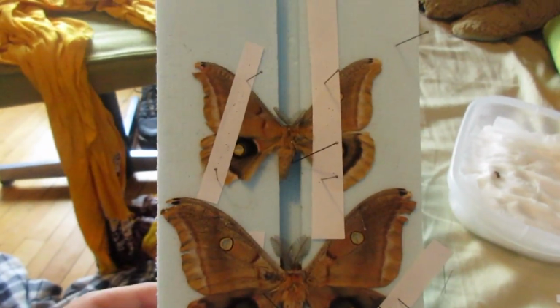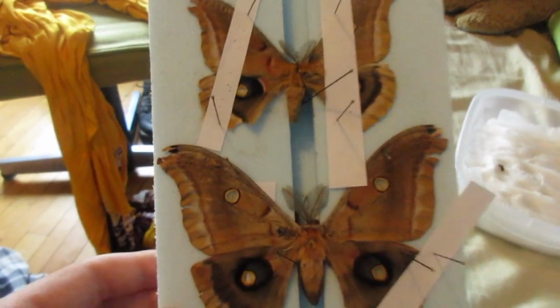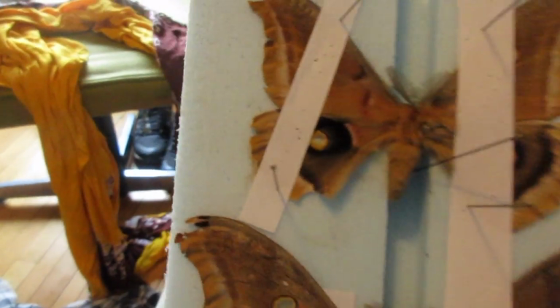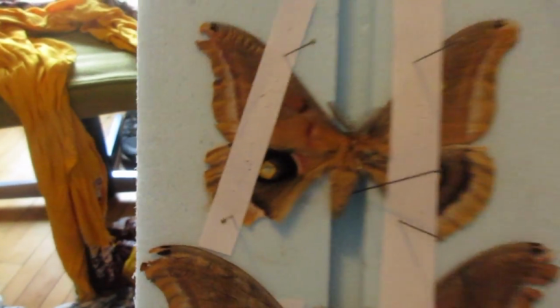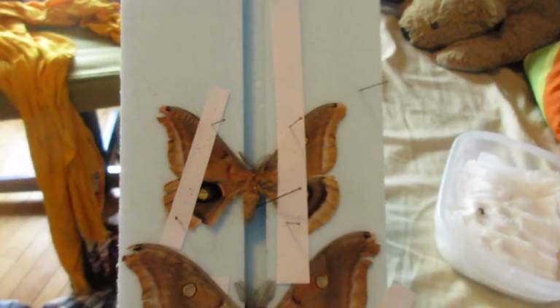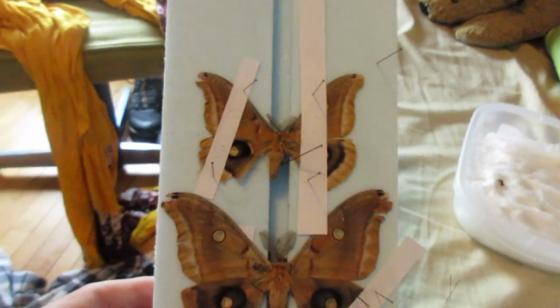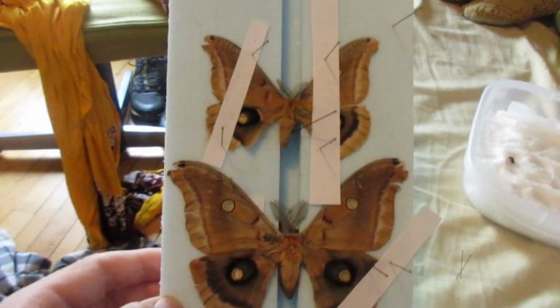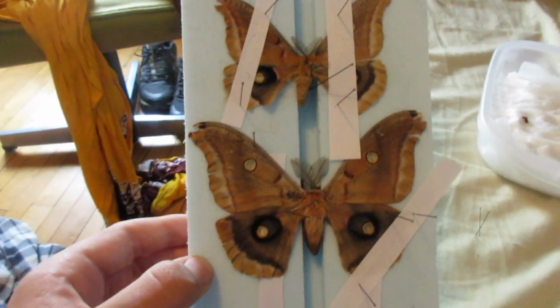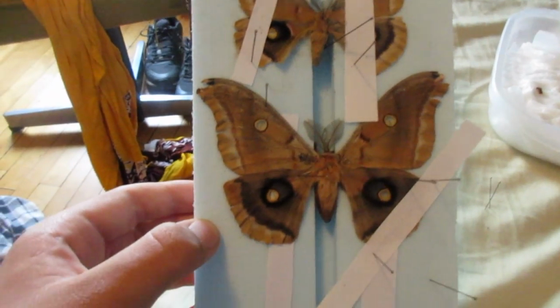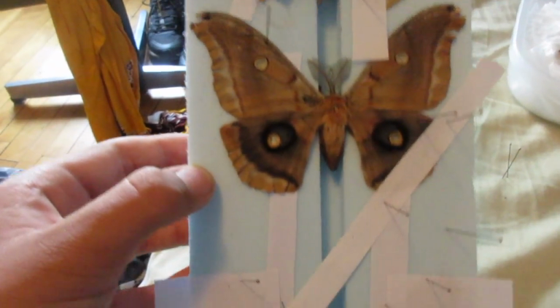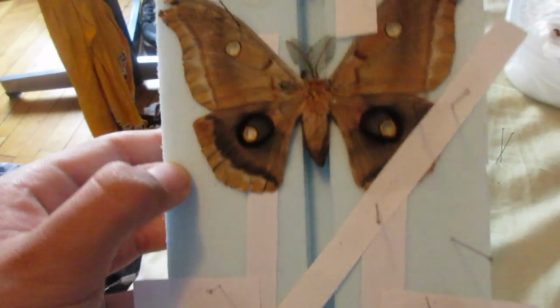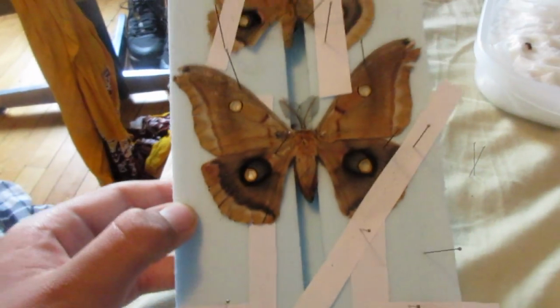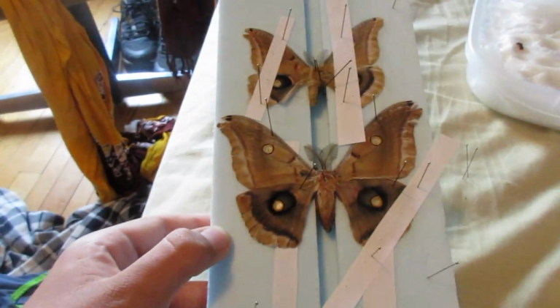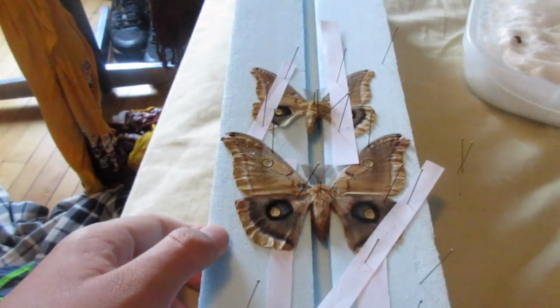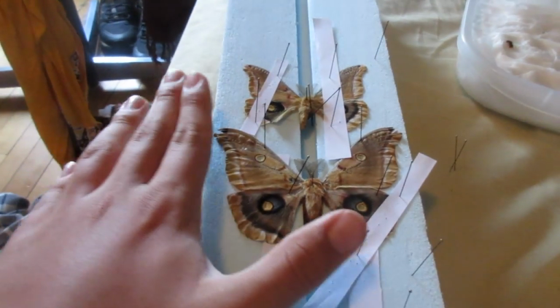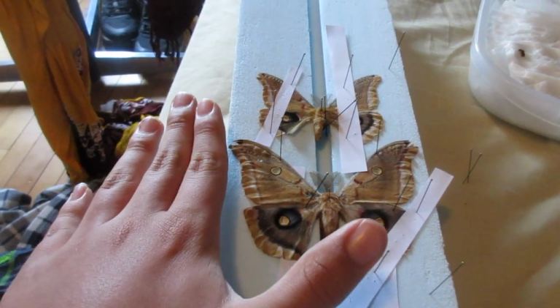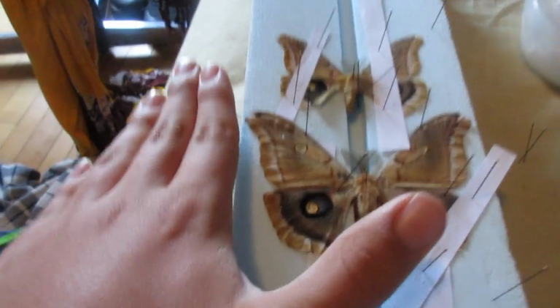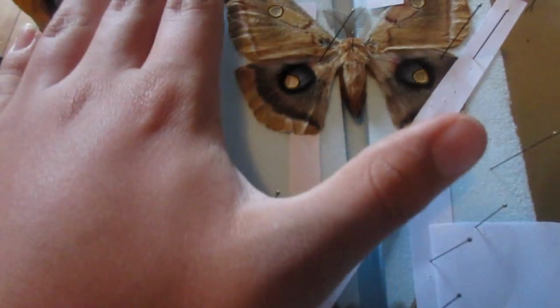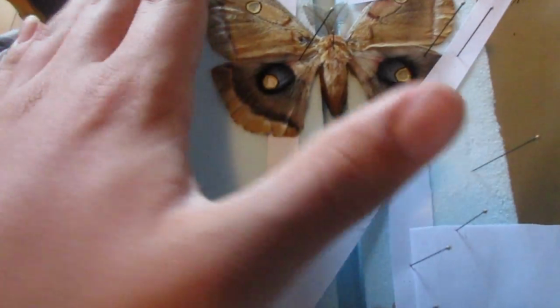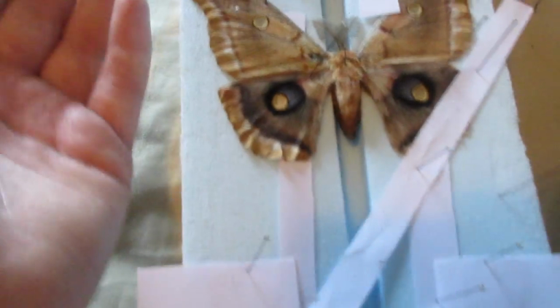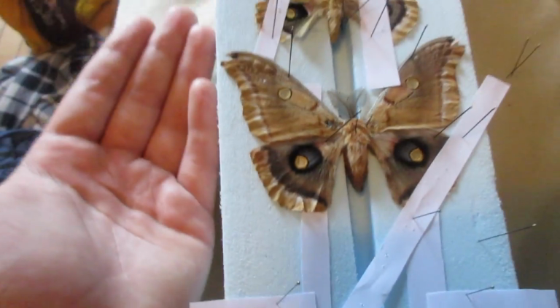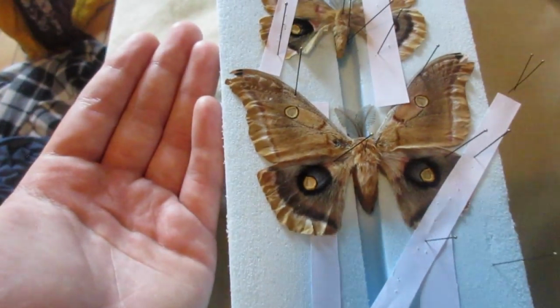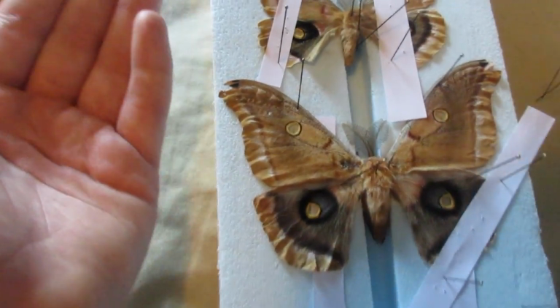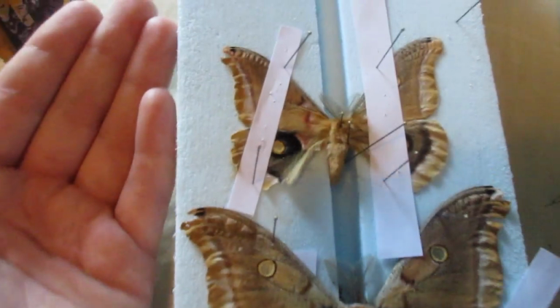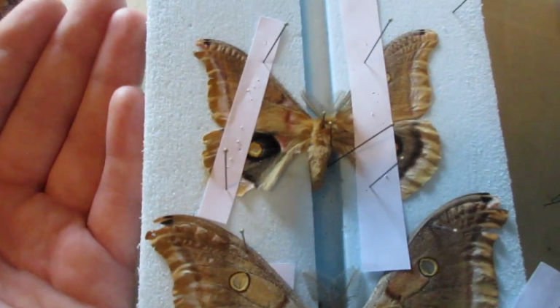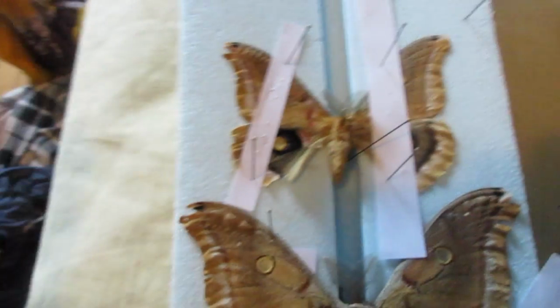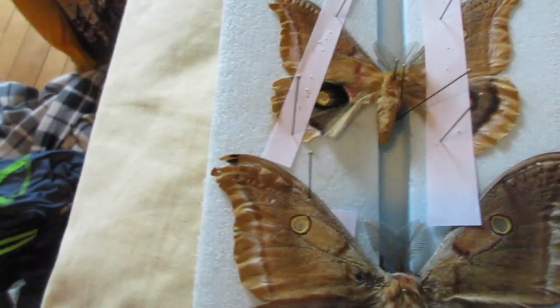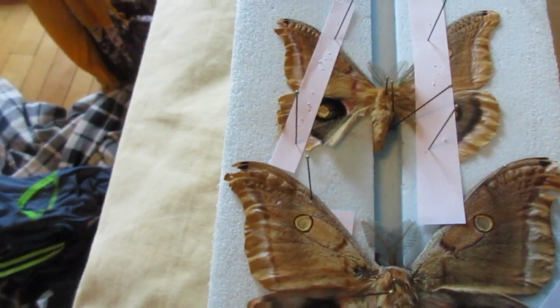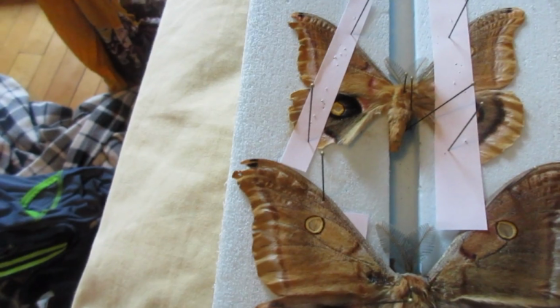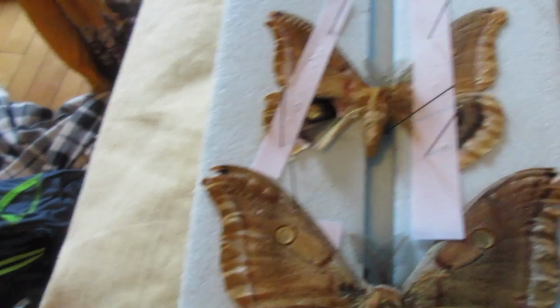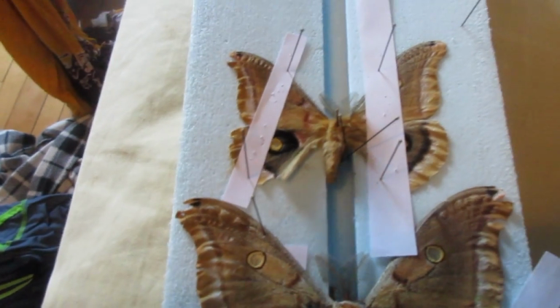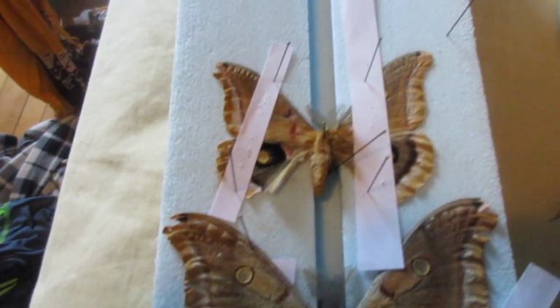I'm so happy I found a little dwarf one. Those are kind of rare to find — usually they're super big, as you can see compared to my hand. They're pretty large, and this one is just a tiny little one. I have another one in my collection, but it's all withered away.